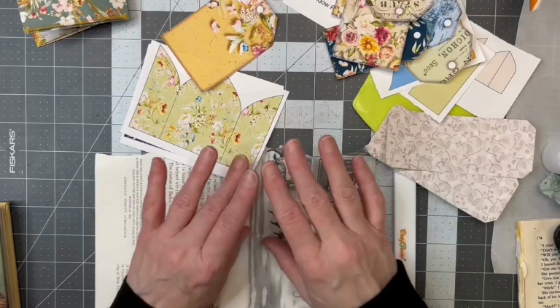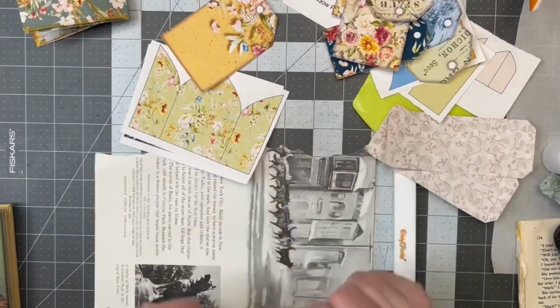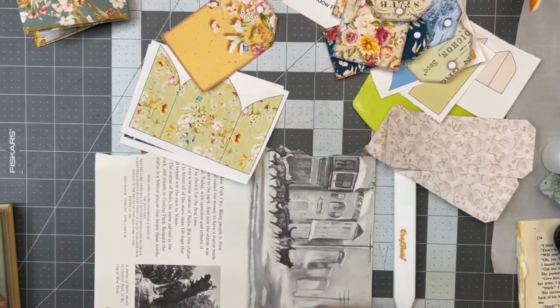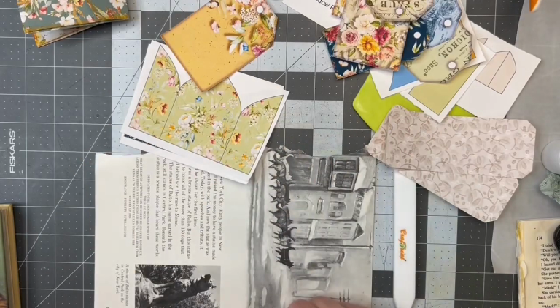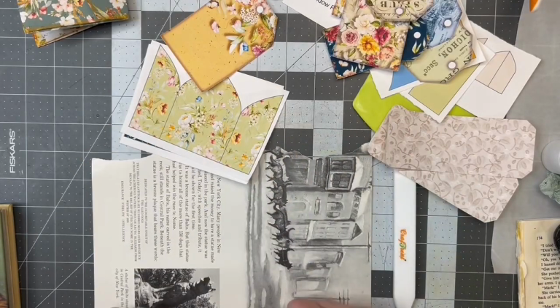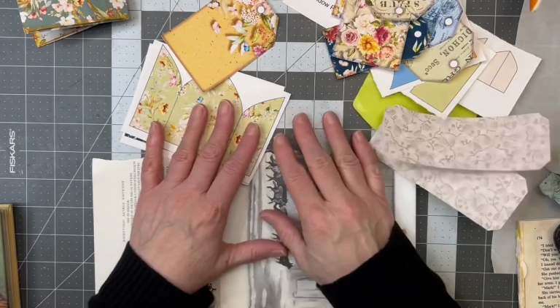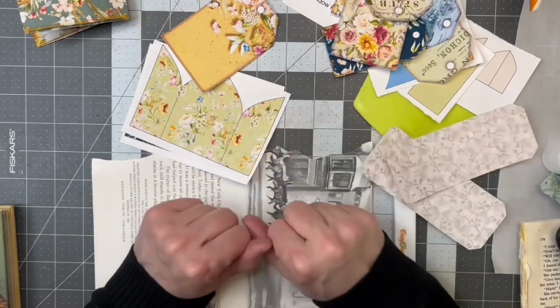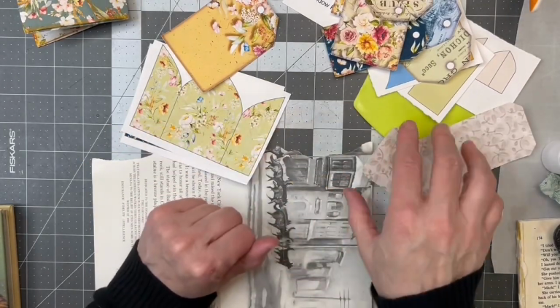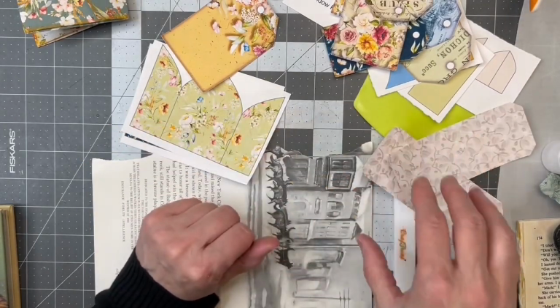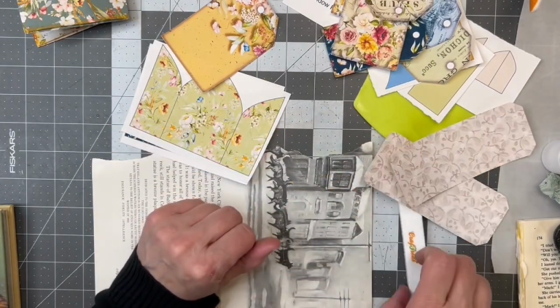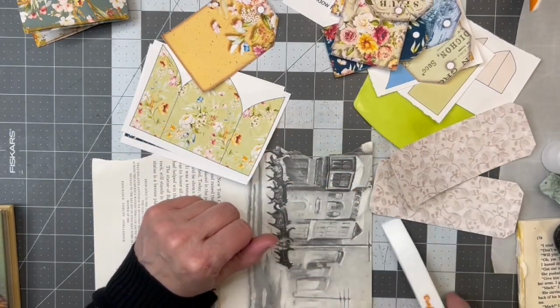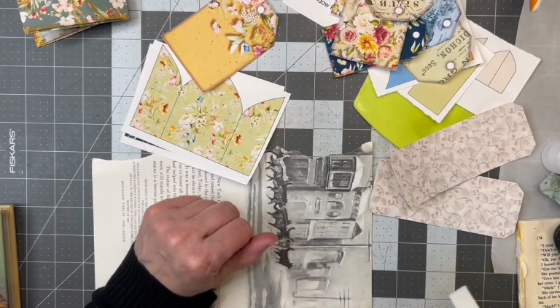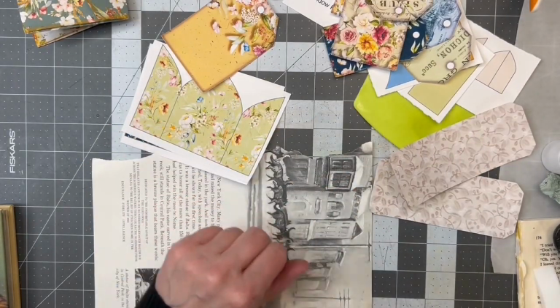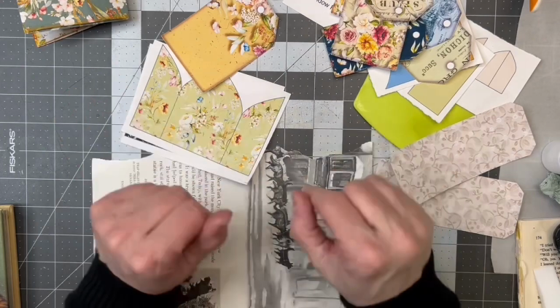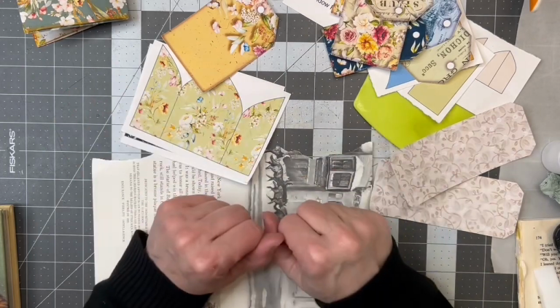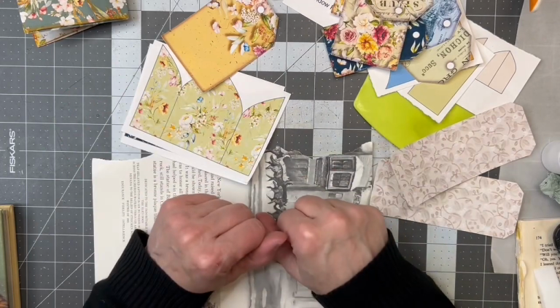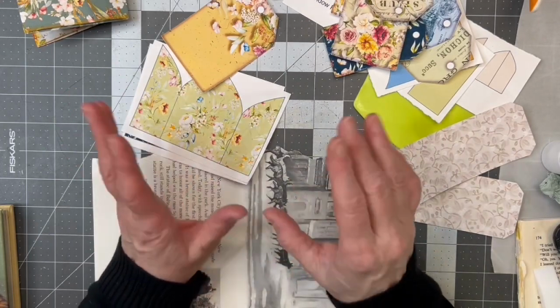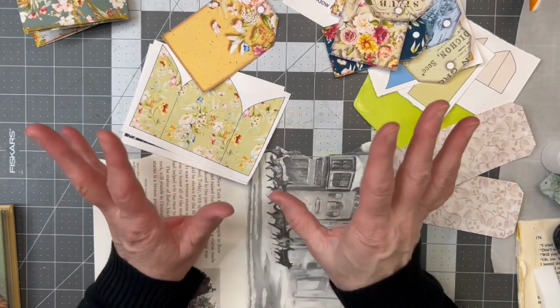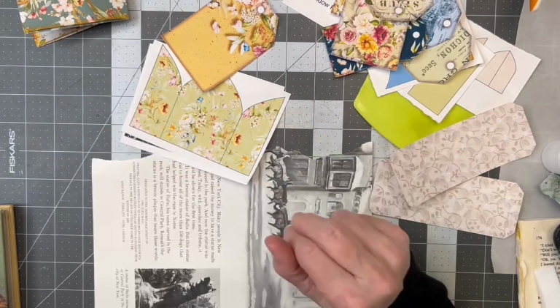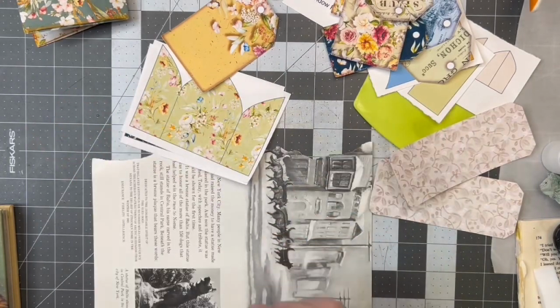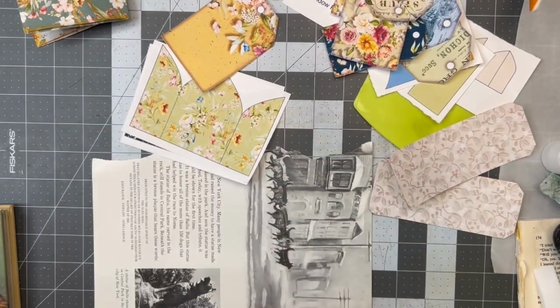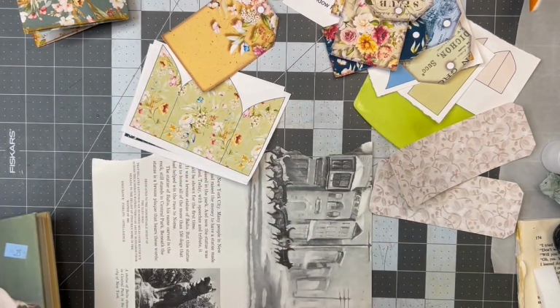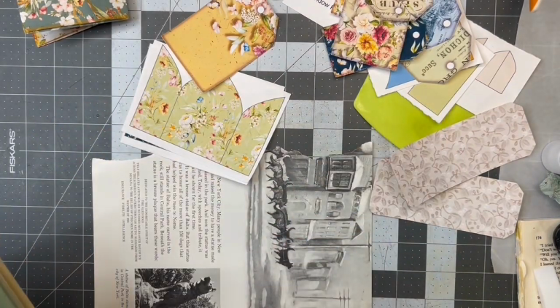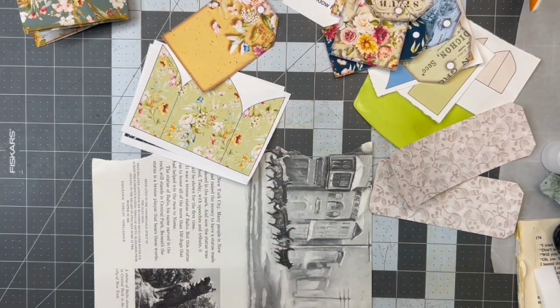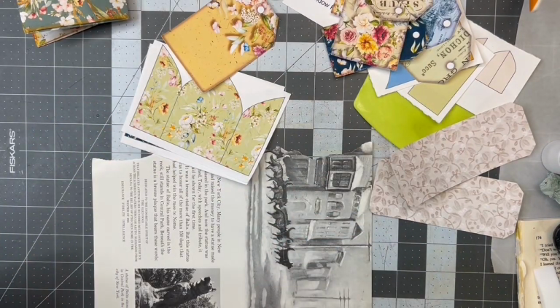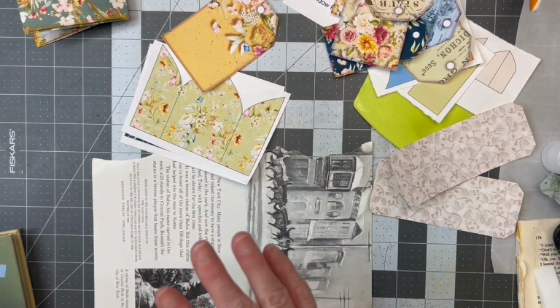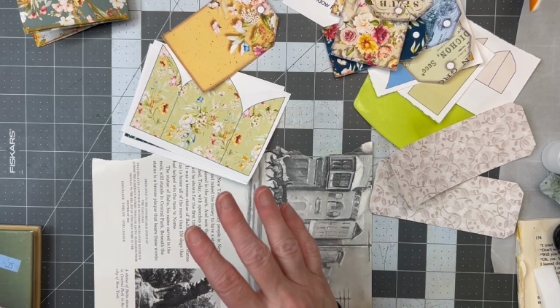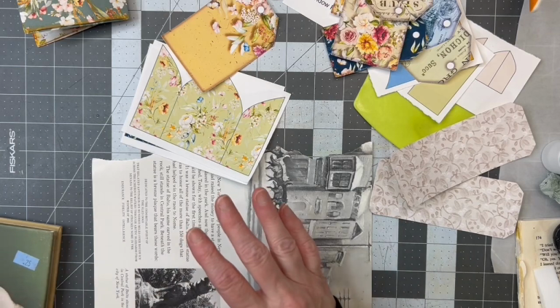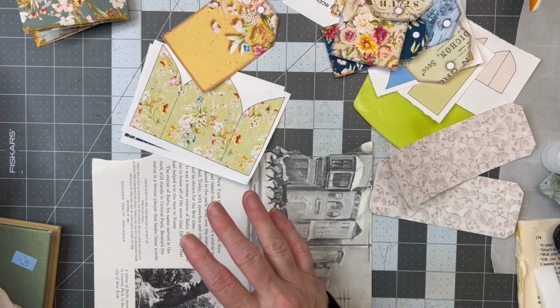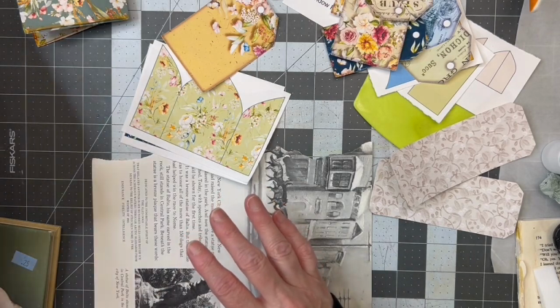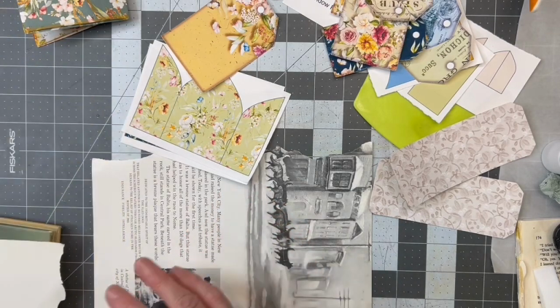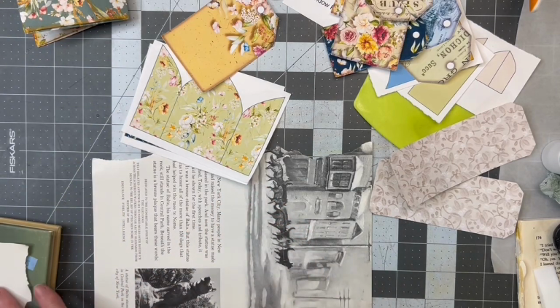Hi friends, welcome back to my crafty desk. Sandra here at Blossom and Inspire. I am working on Ashley today — I'm still in a little bit of a flow with it, so I thought I would keep going.